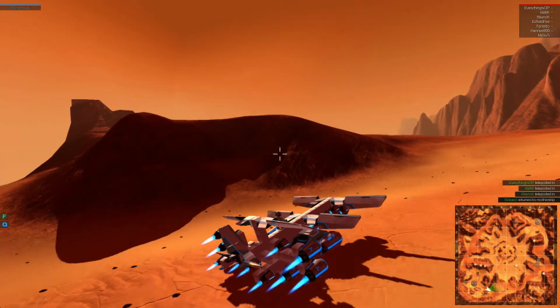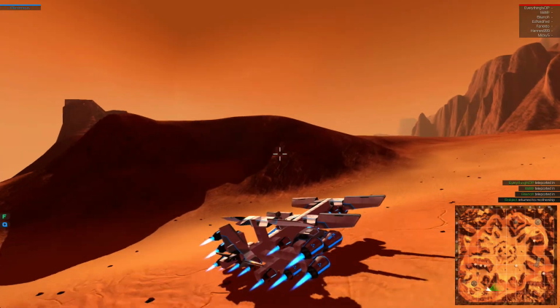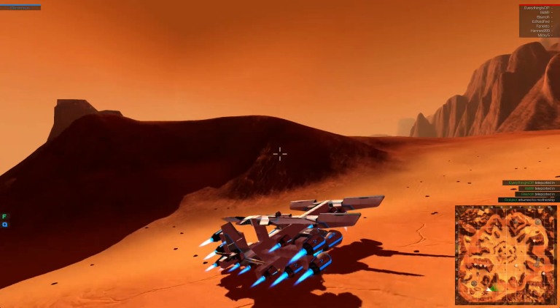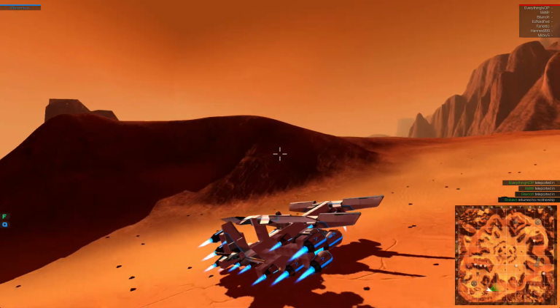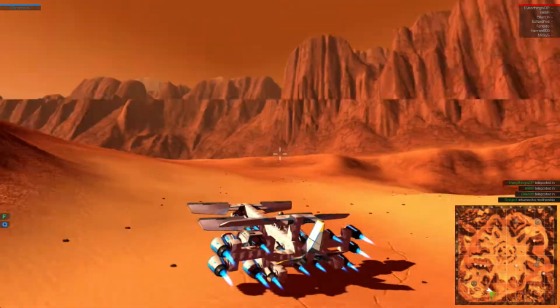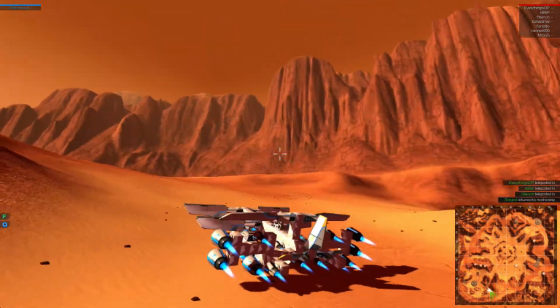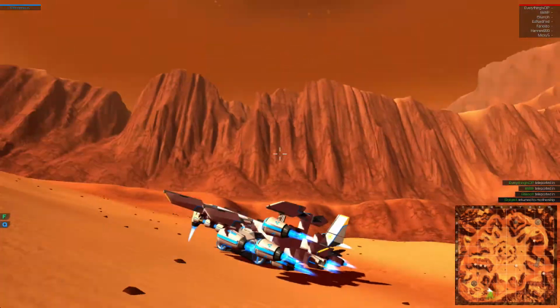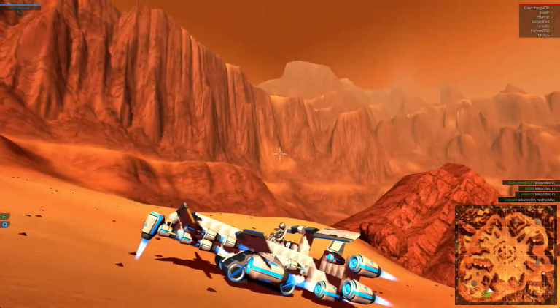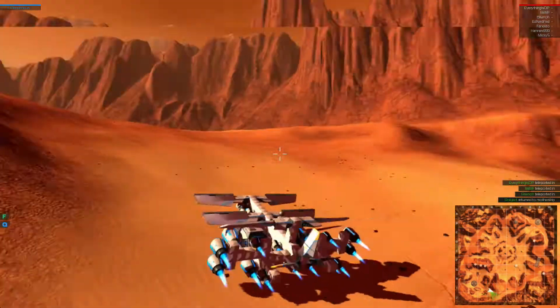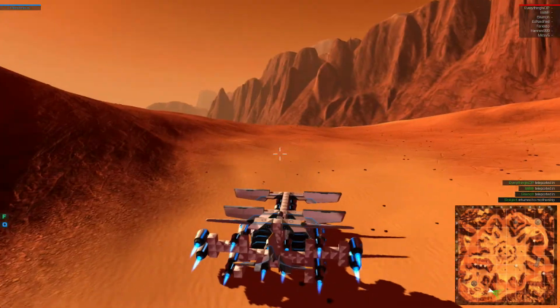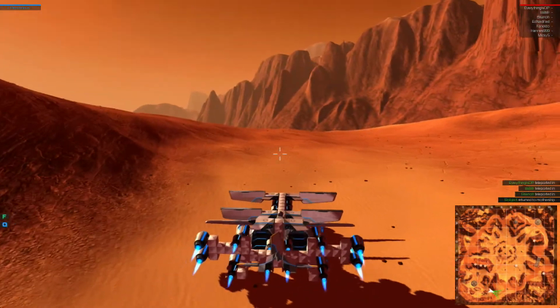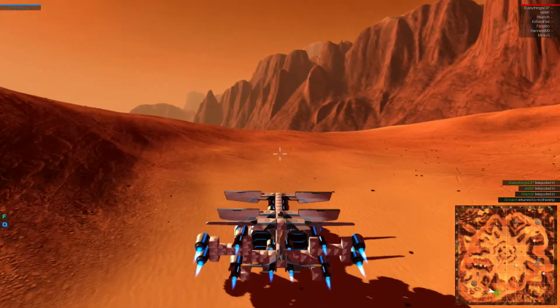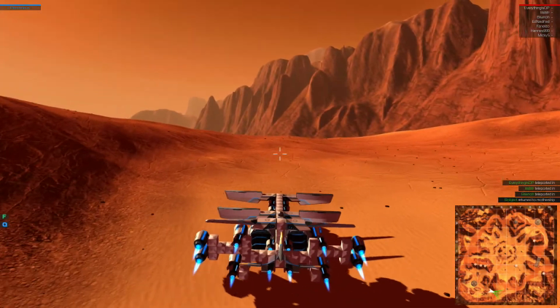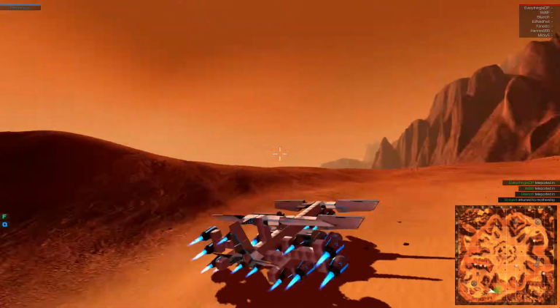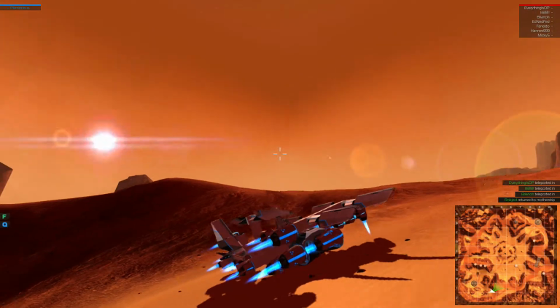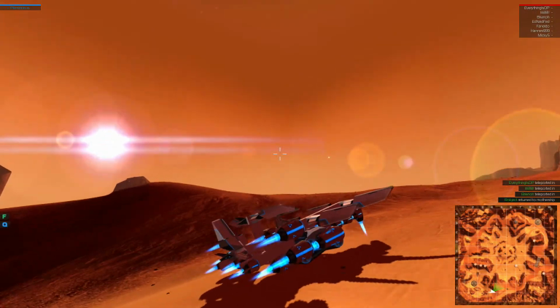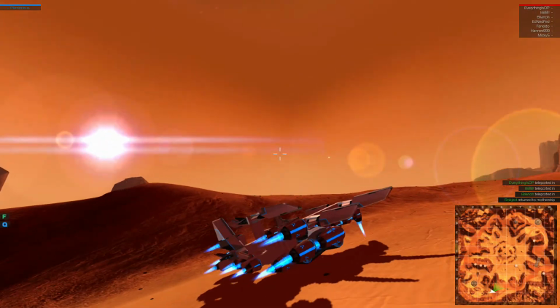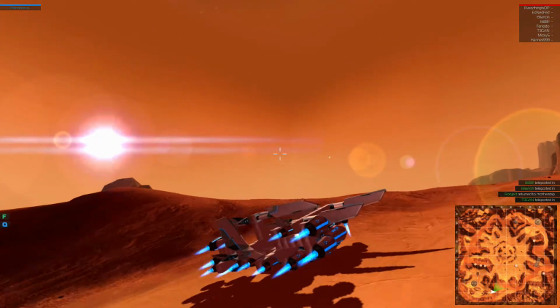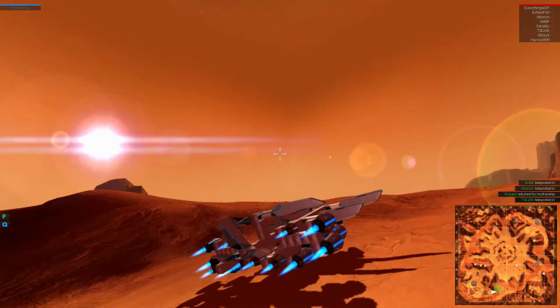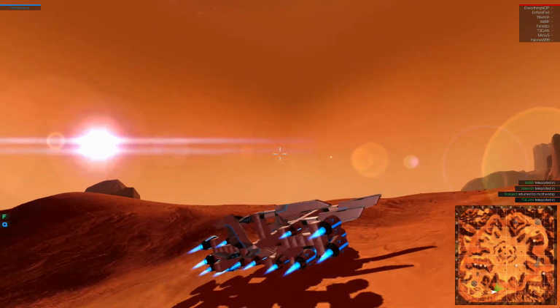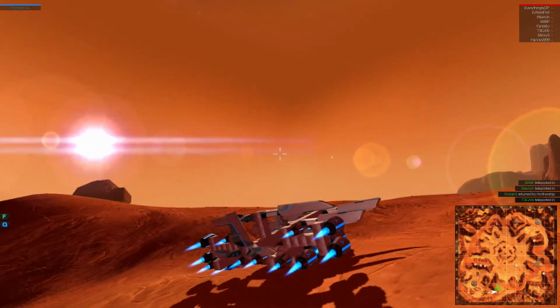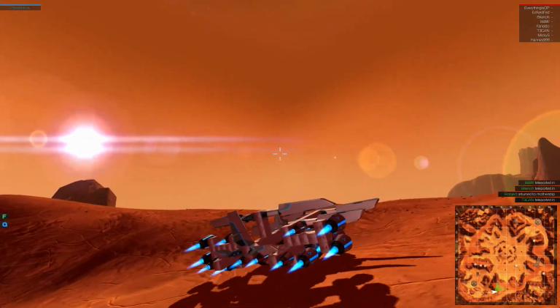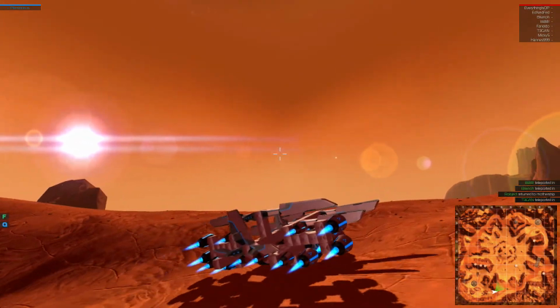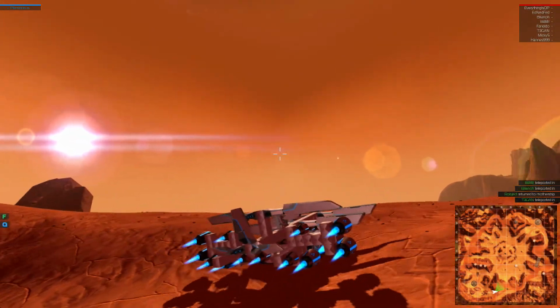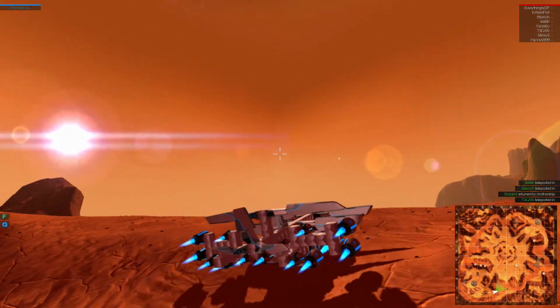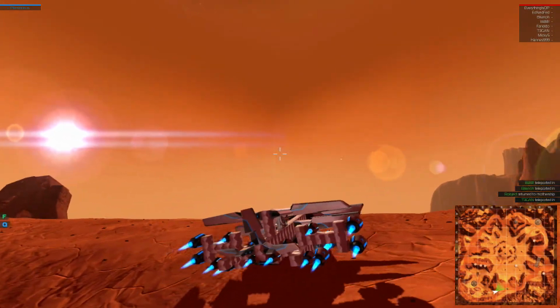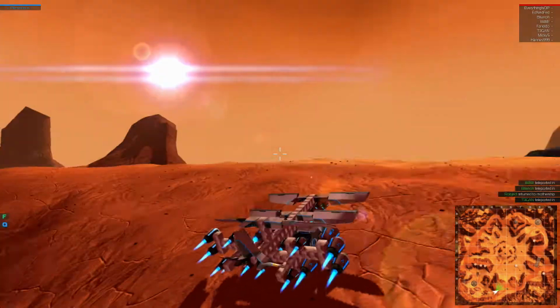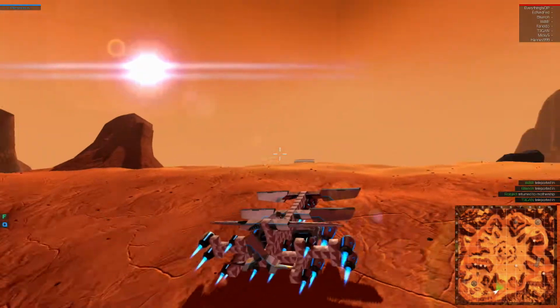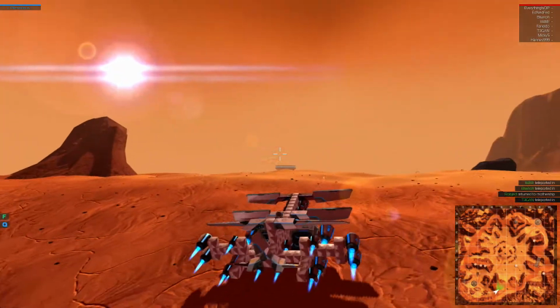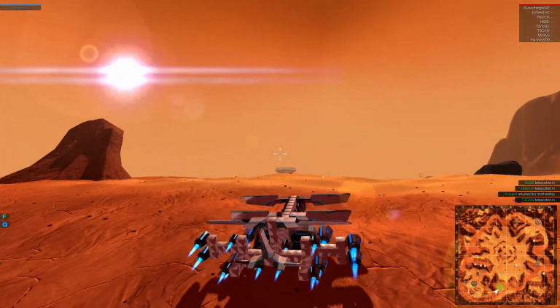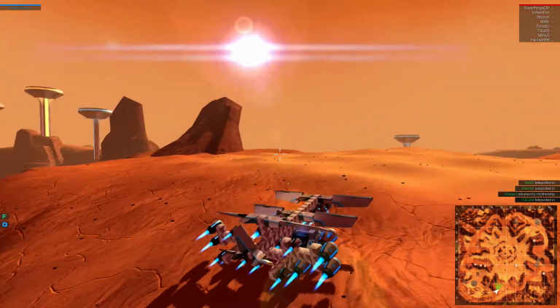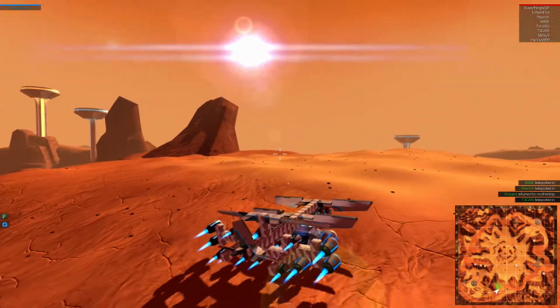I was gonna film me building this thing, but it was like an hour, so I was like, nah, you guys probably don't want to see that. So anyway, let's go over here.